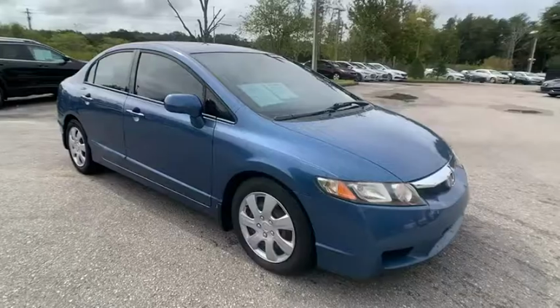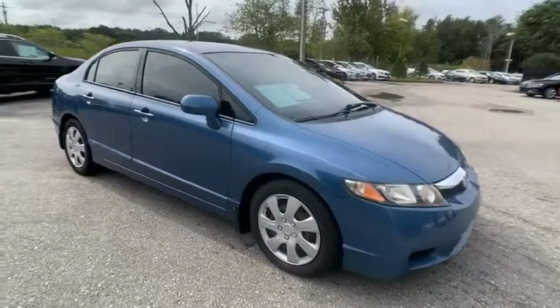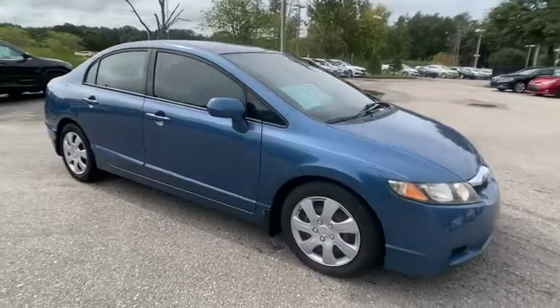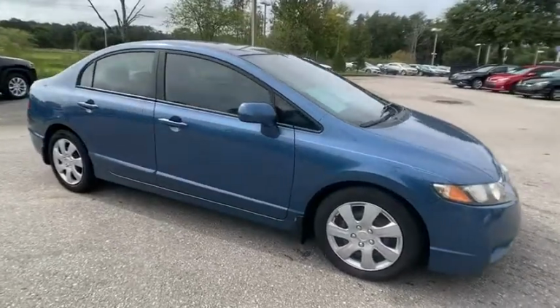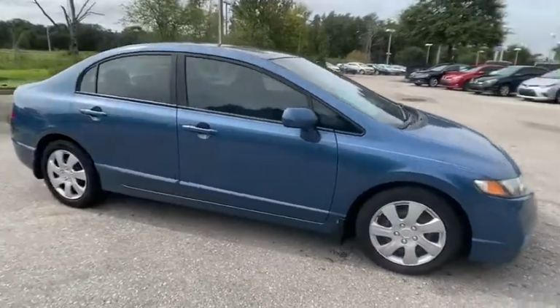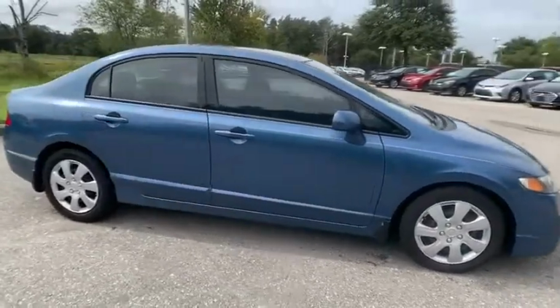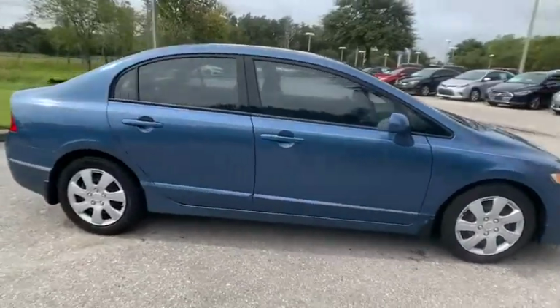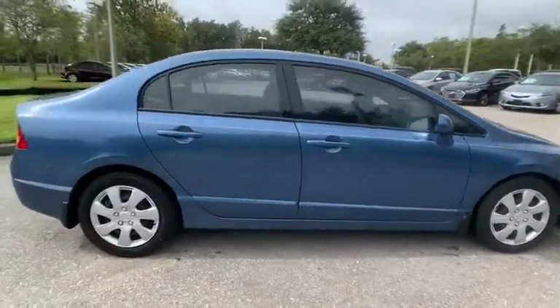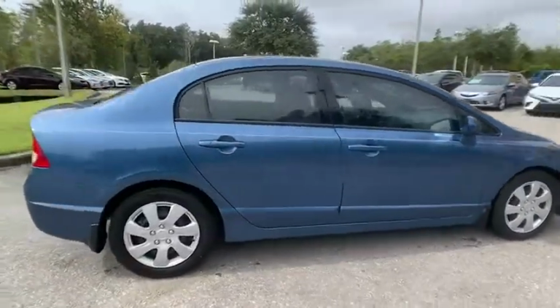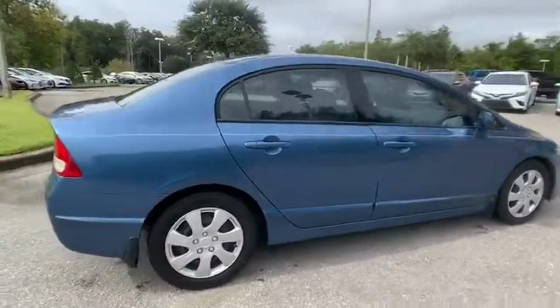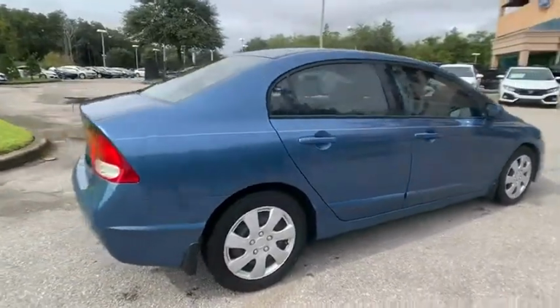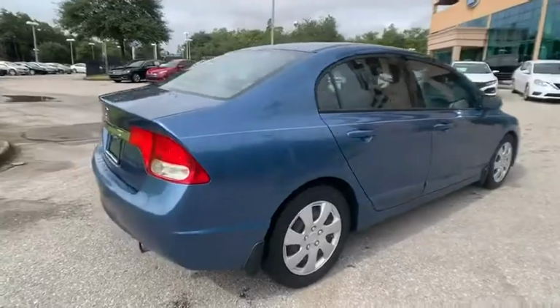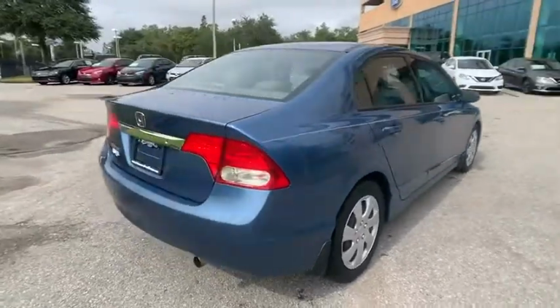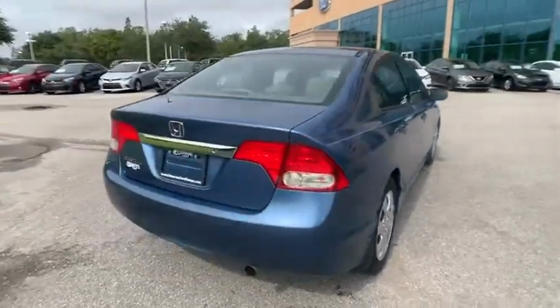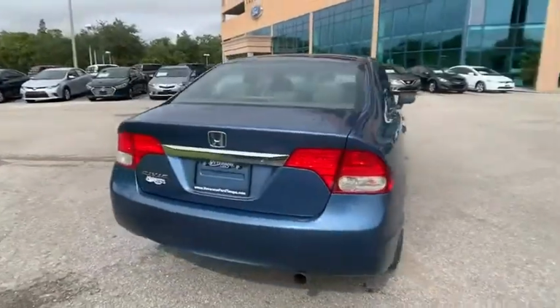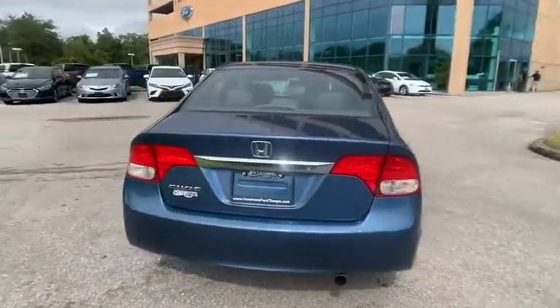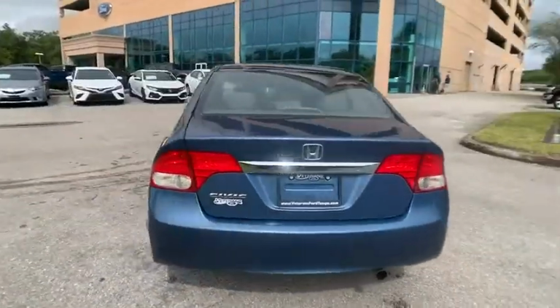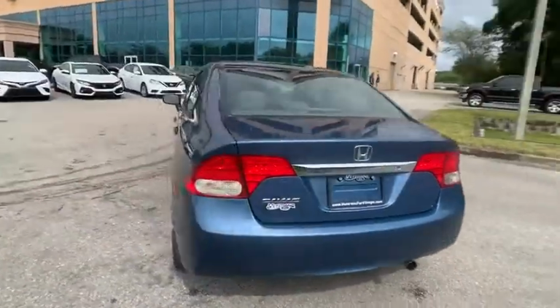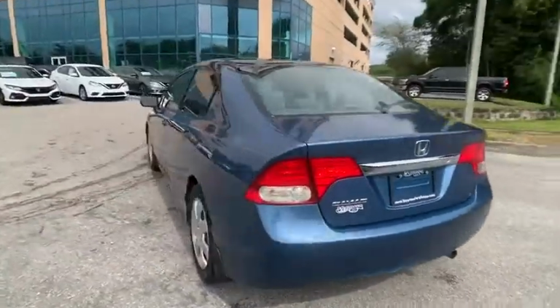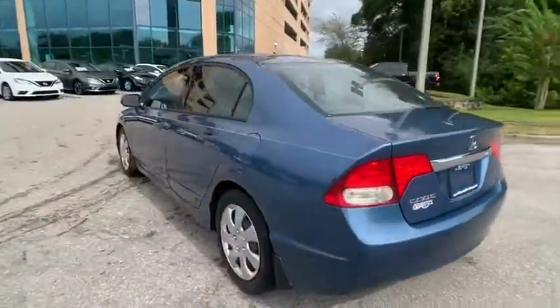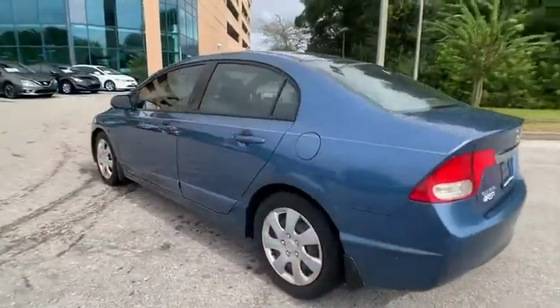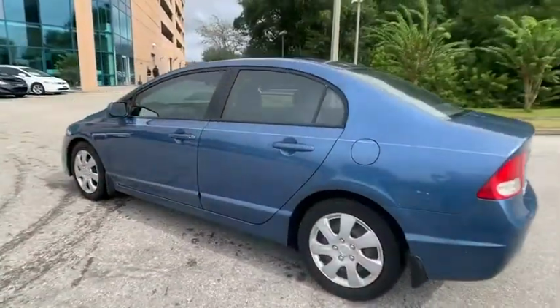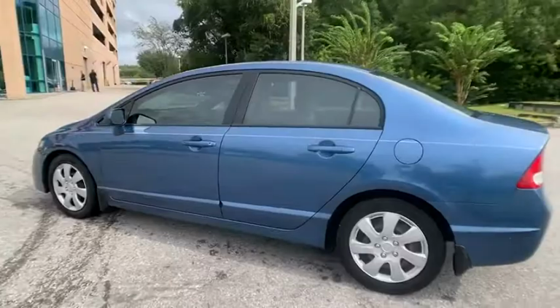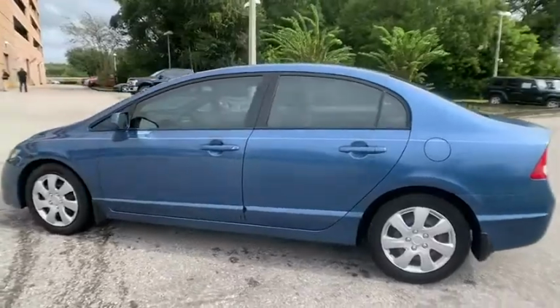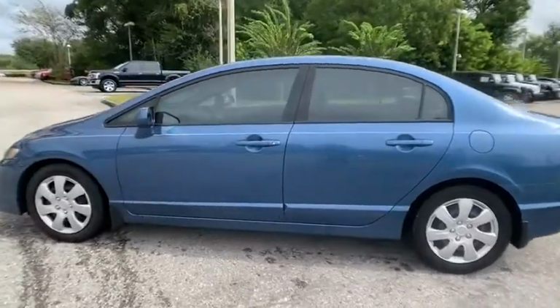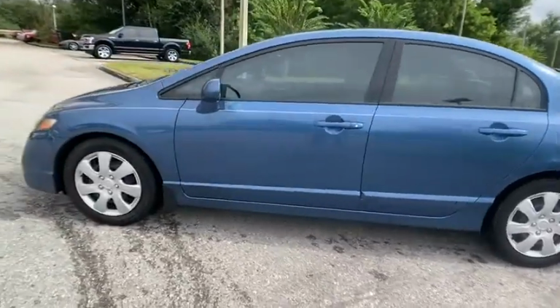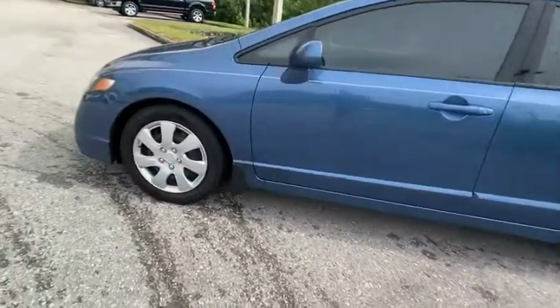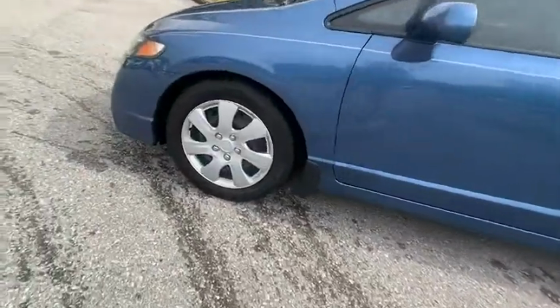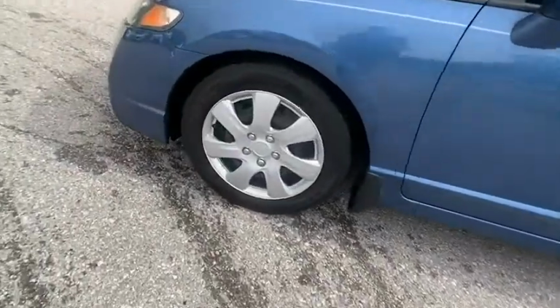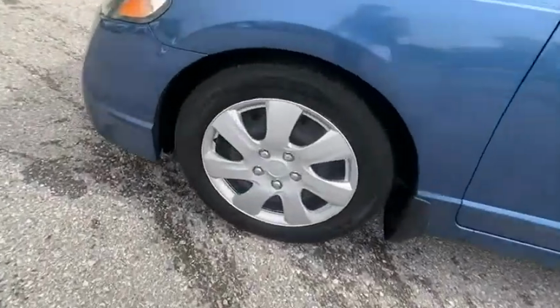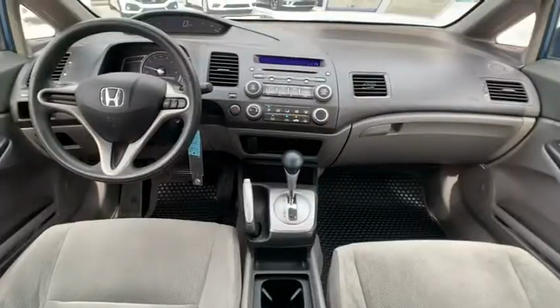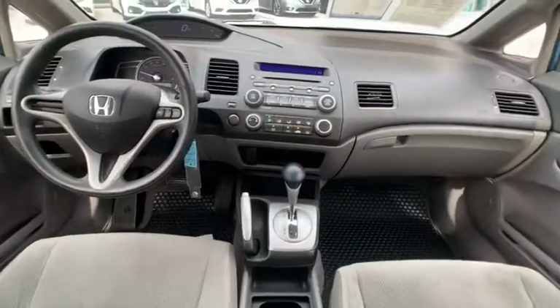Looking for the right vehicle? Check out the 2011 Honda Civic. Practical, awesome gas mileage, and incredibly reliable — and it's priced below $10,000. This vehicle has less than 115,000 miles.